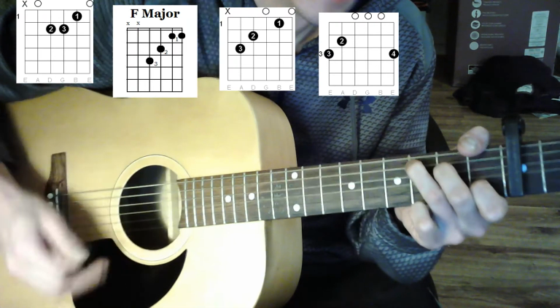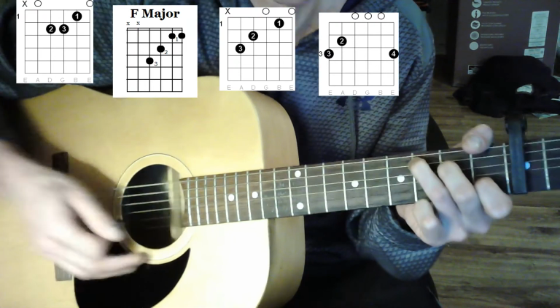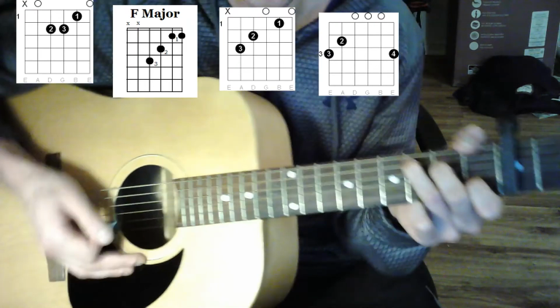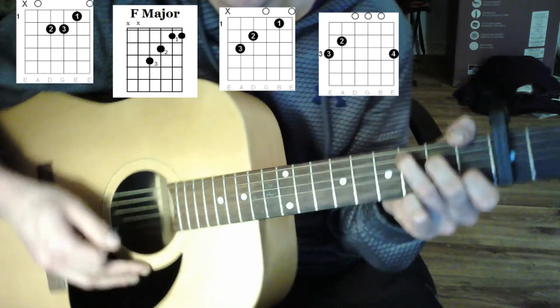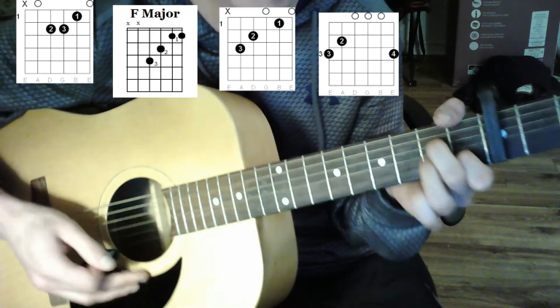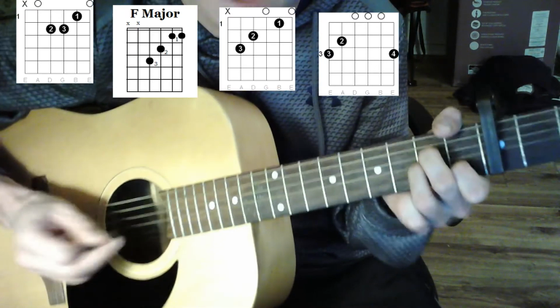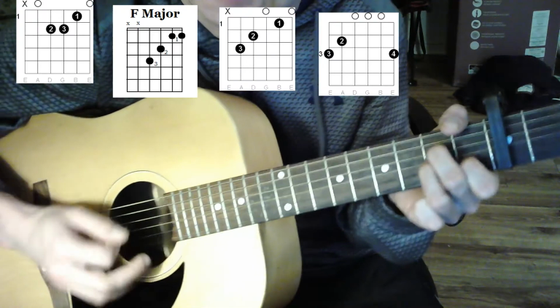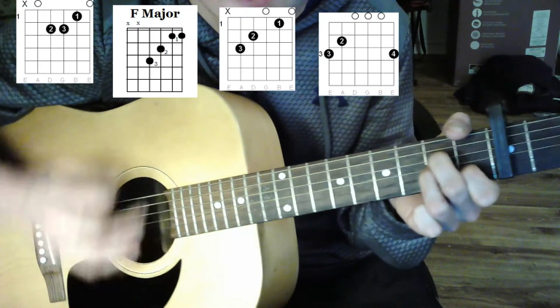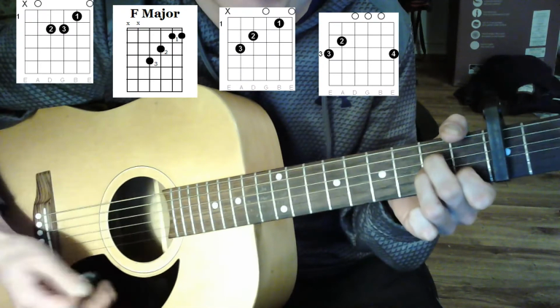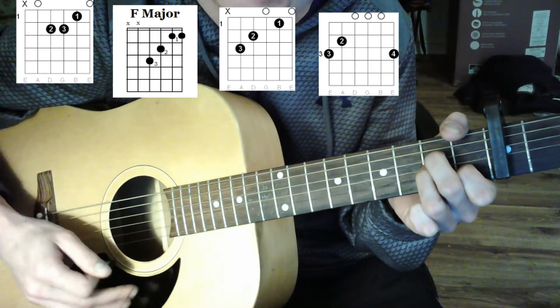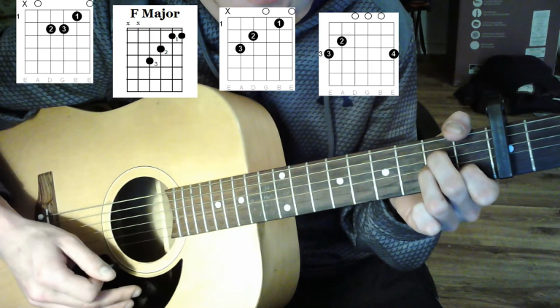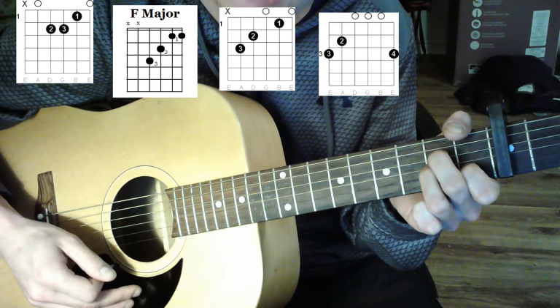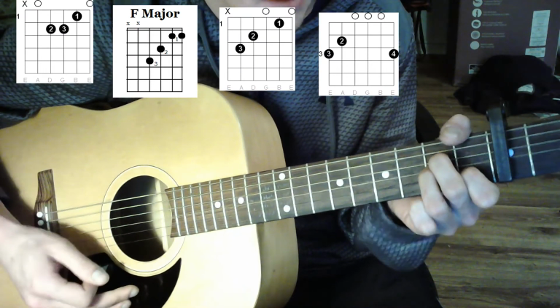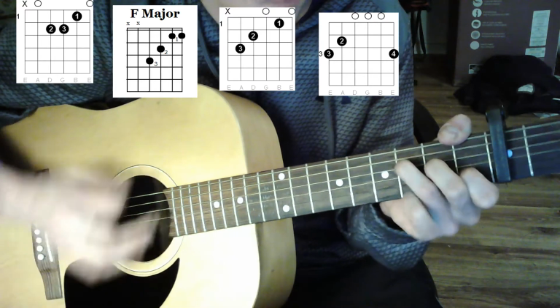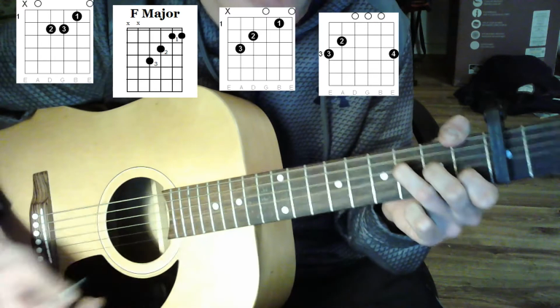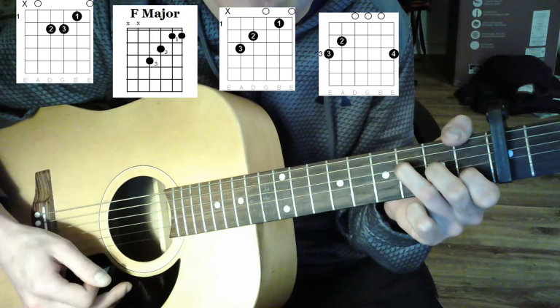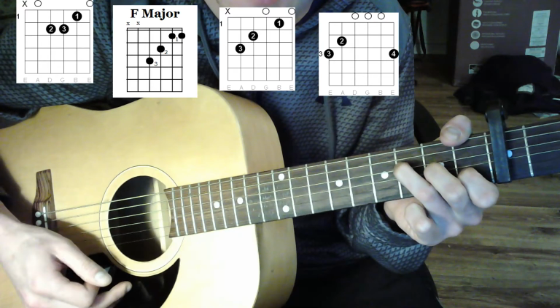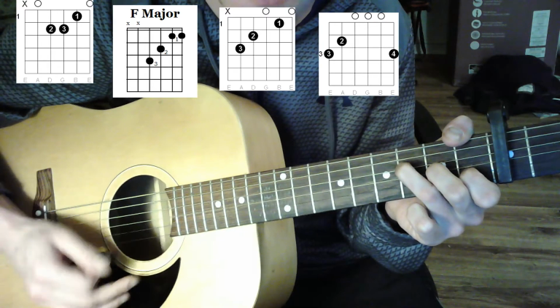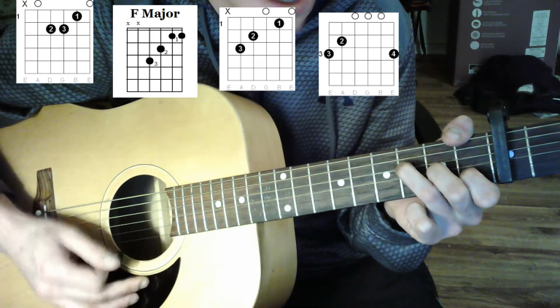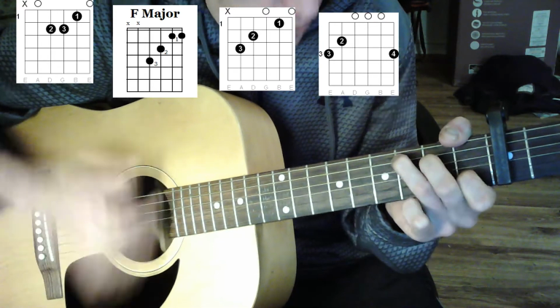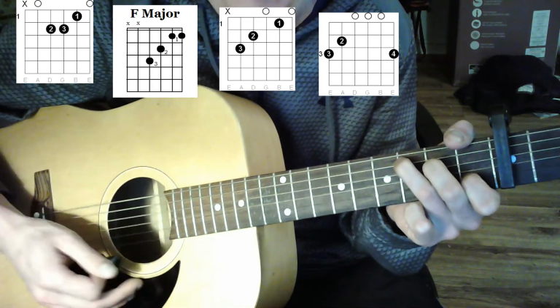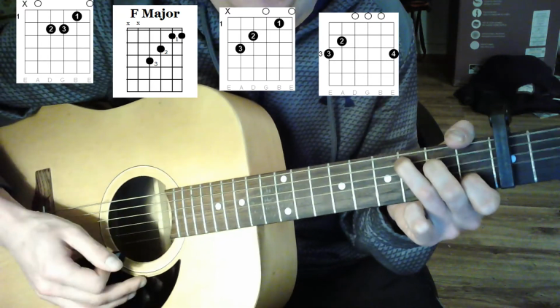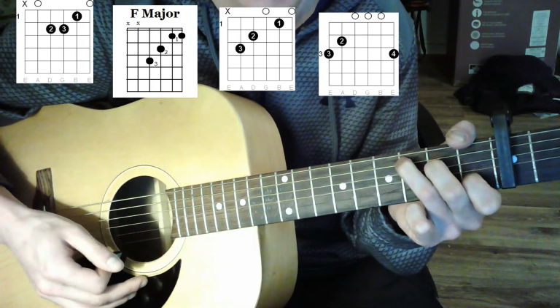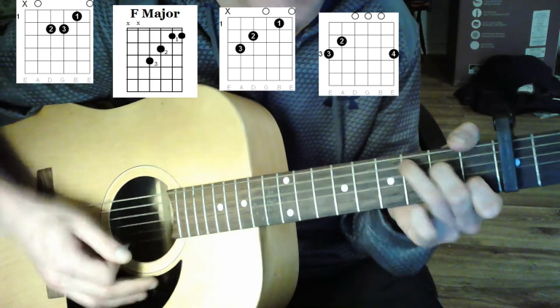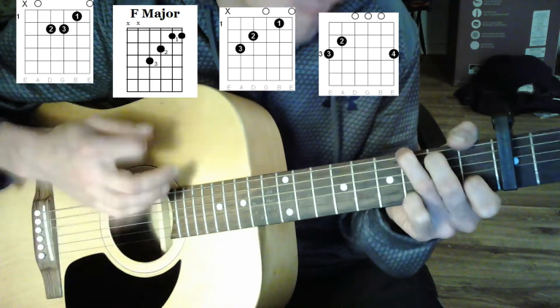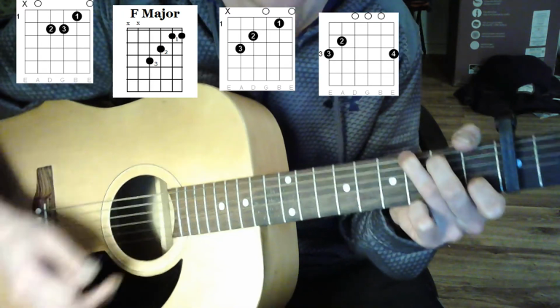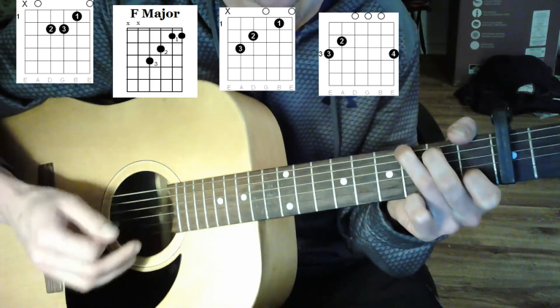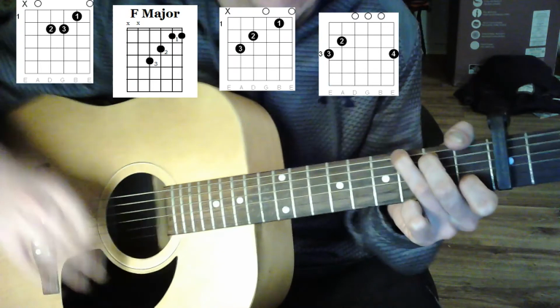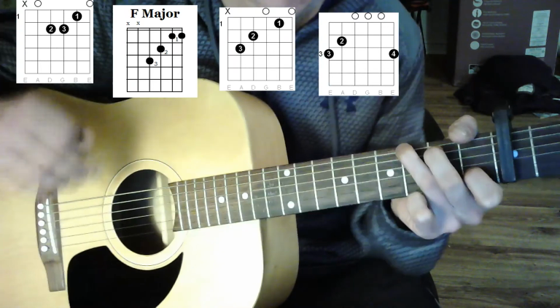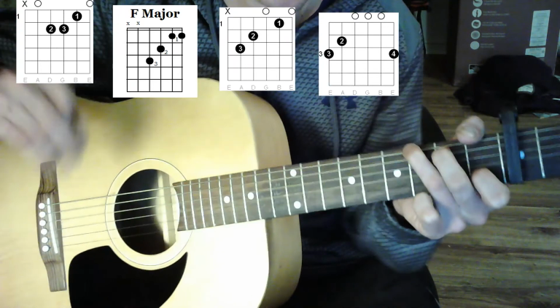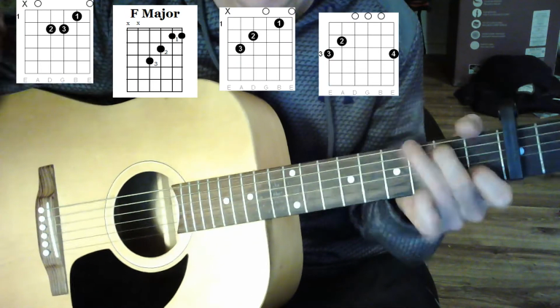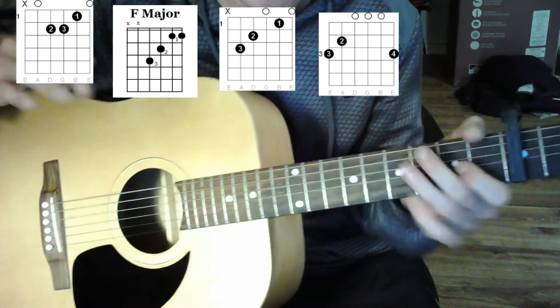For the chorus, what you want to do is actually just play once and wait, then once and wait, then once and wait, then once and wait. That works too because it does change up the feel from the verse.